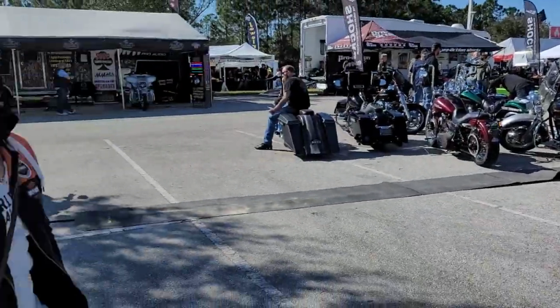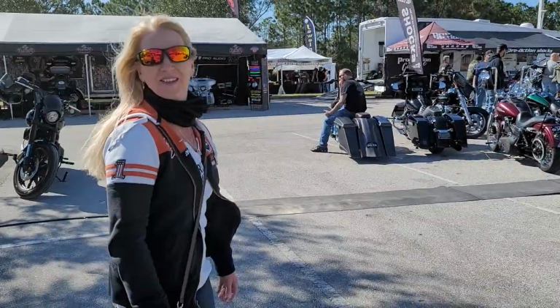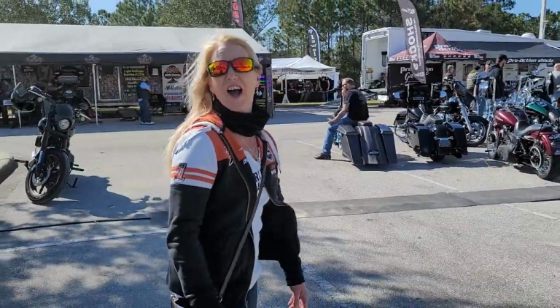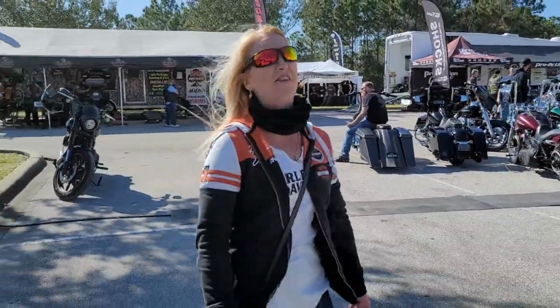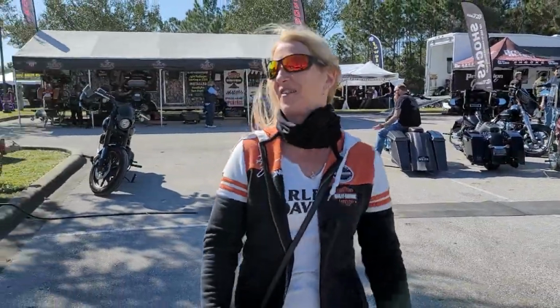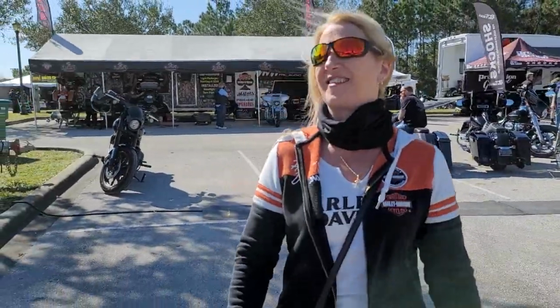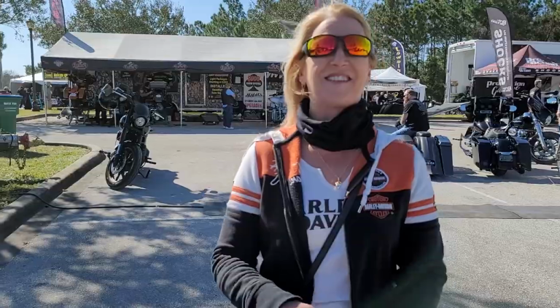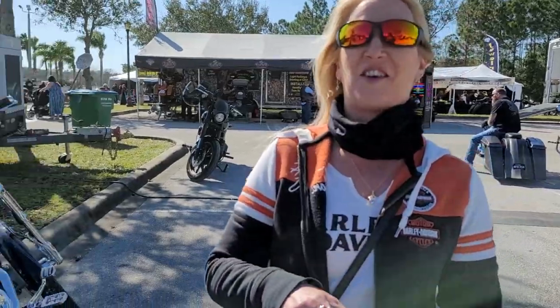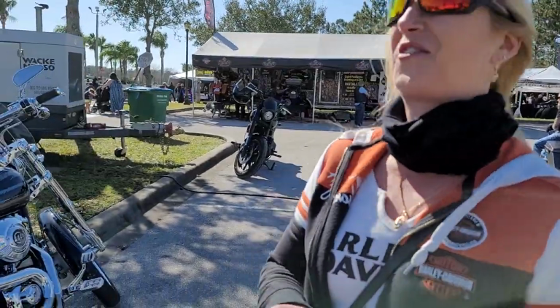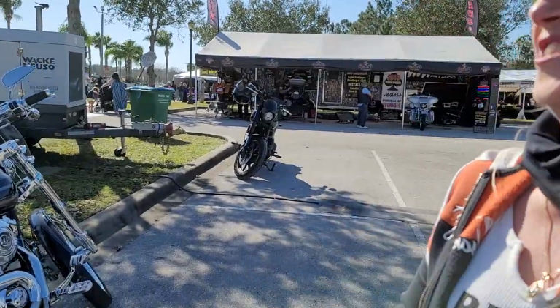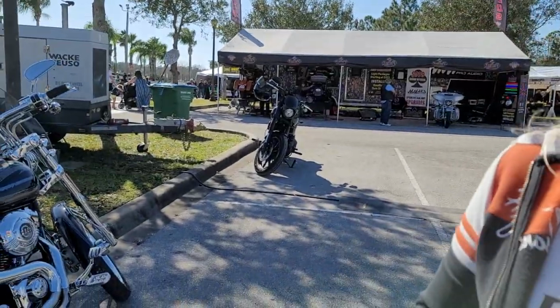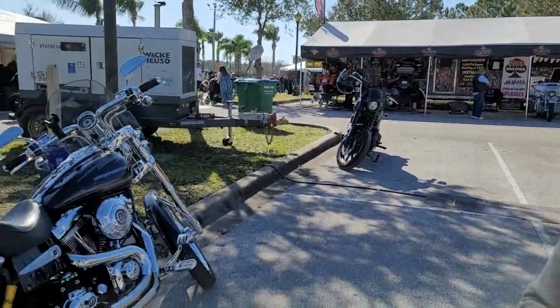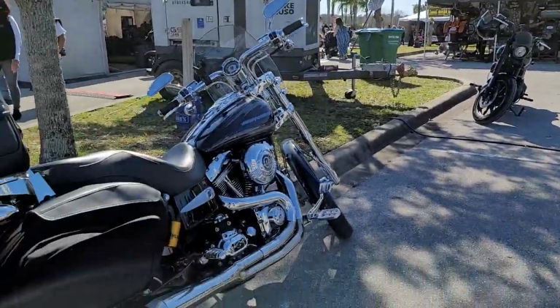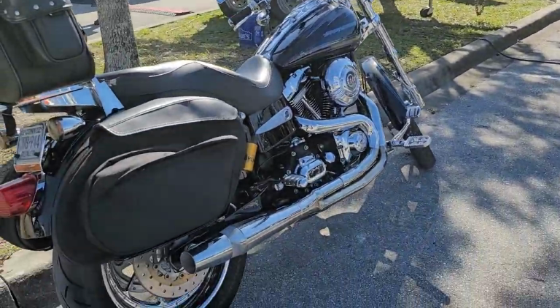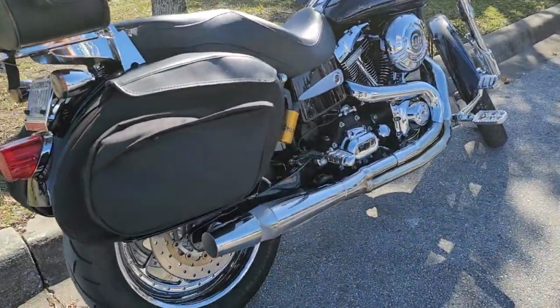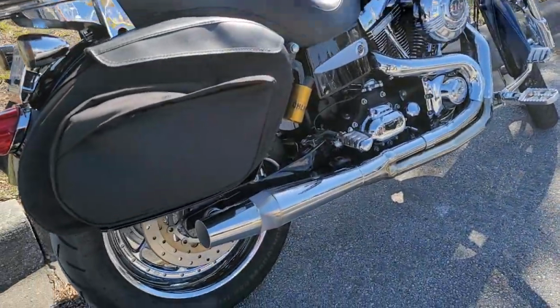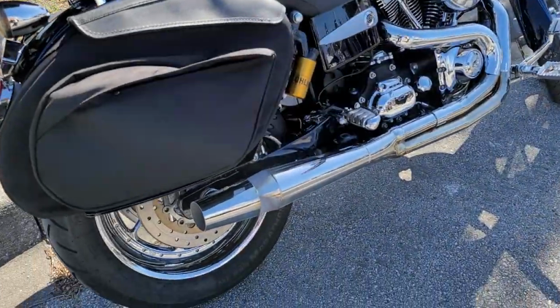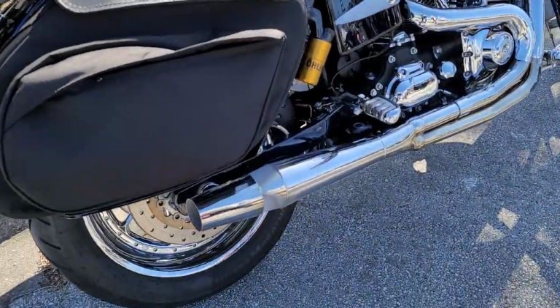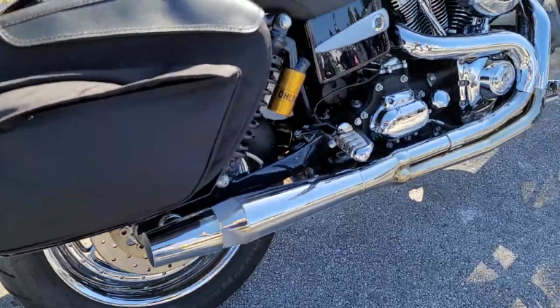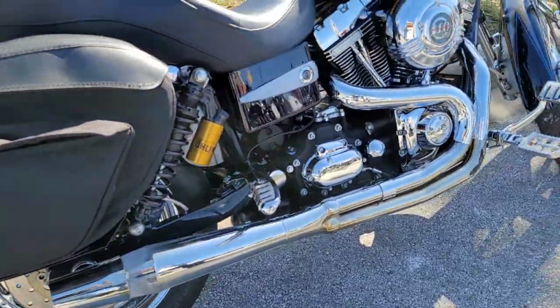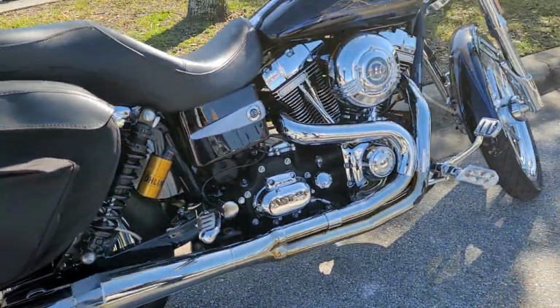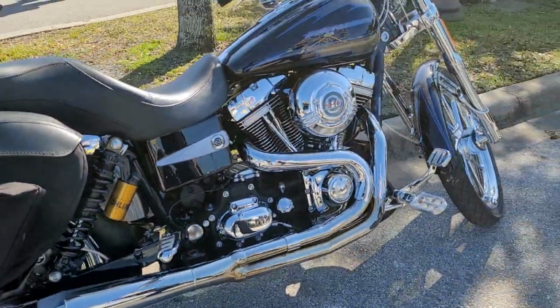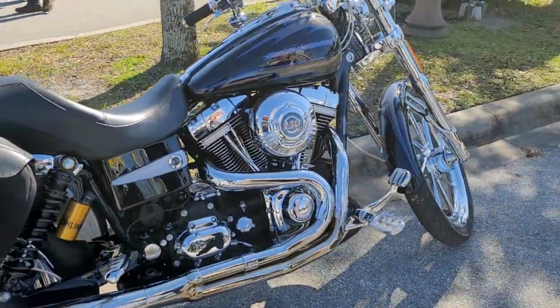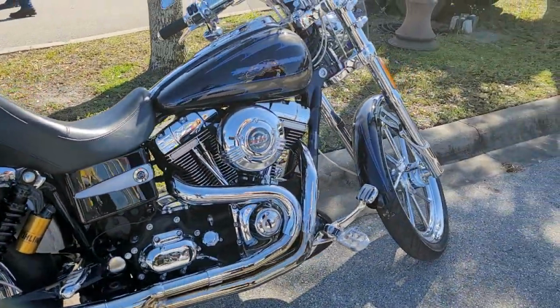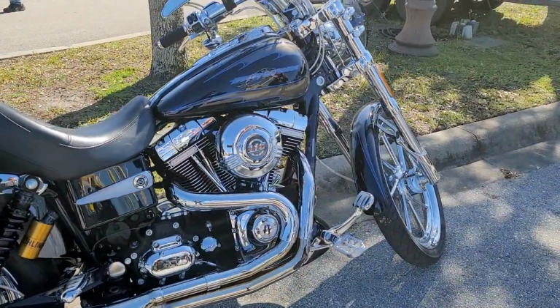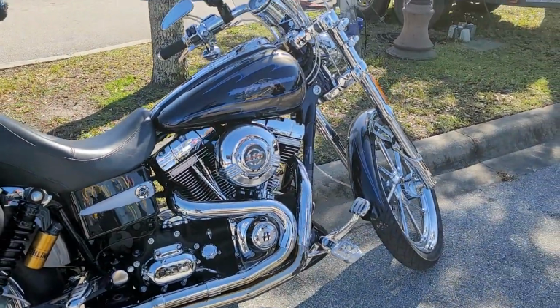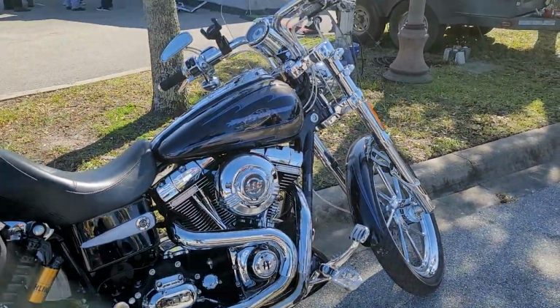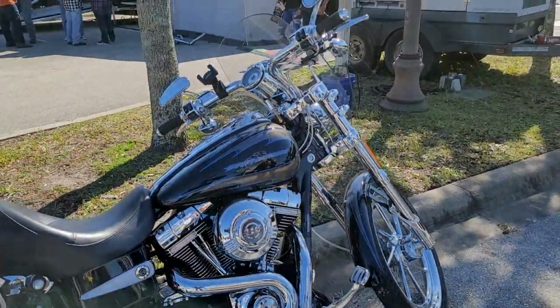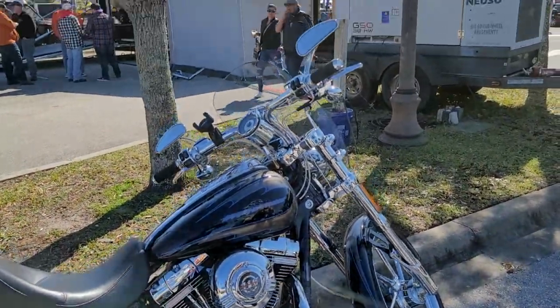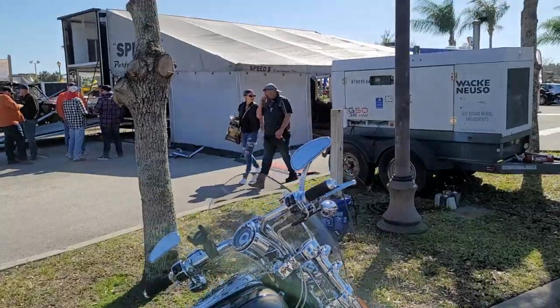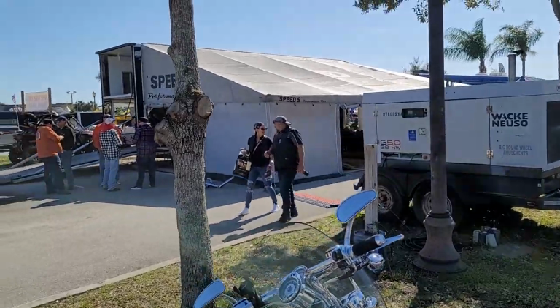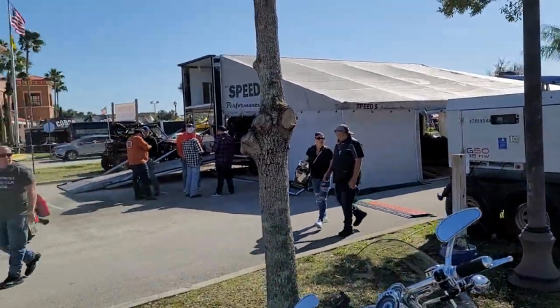What do you think of this place, hon? I love this place, this is so much fun. This used to be what Daytona used to be like down at the Speedway, but they've kind of turned that into all the Japanese bikes, and this is all the Harley stuff right here.